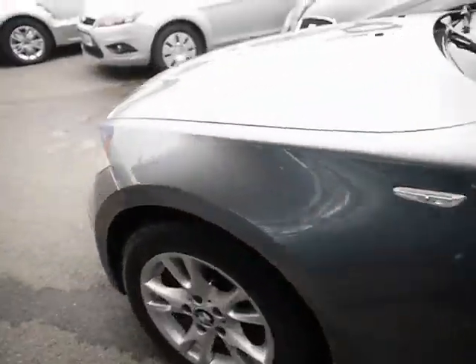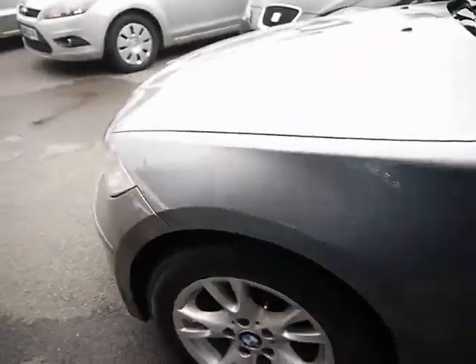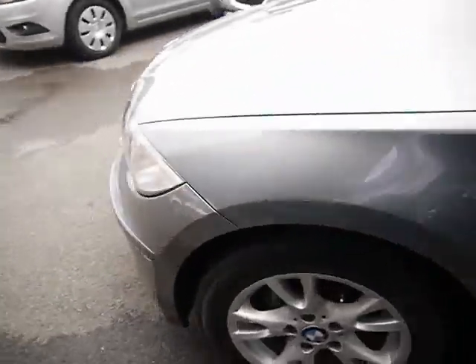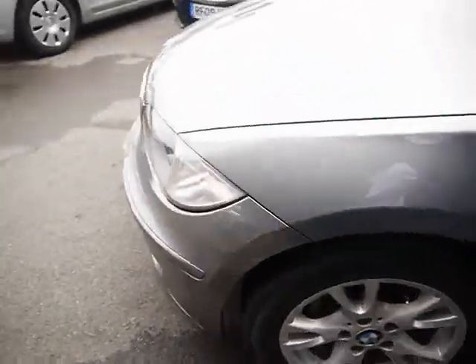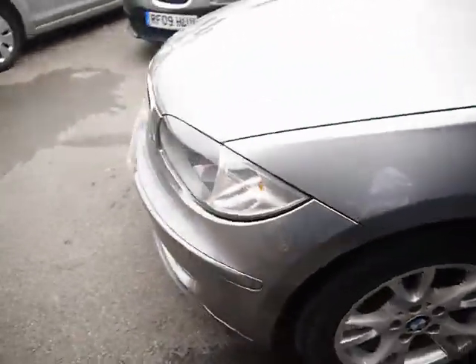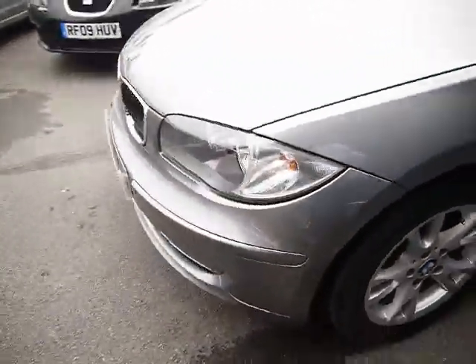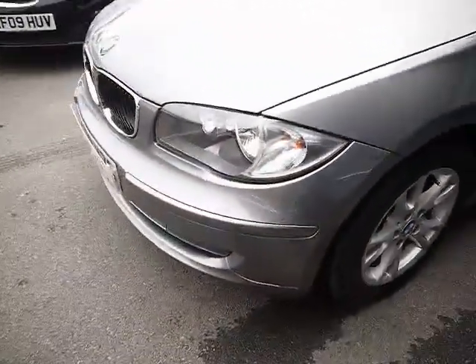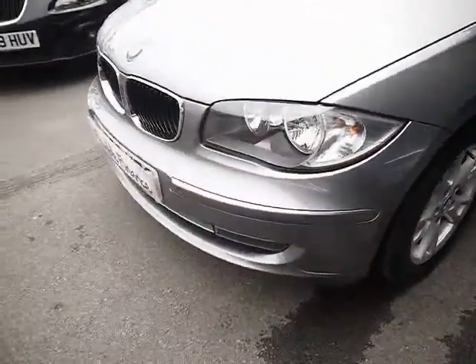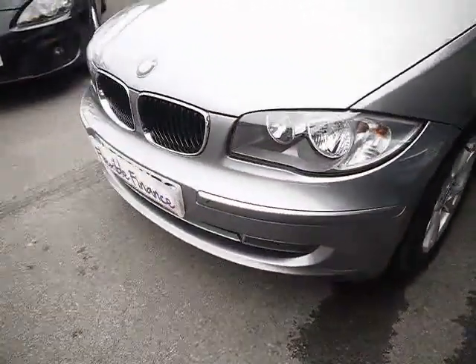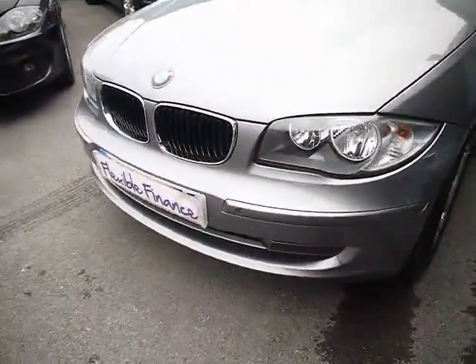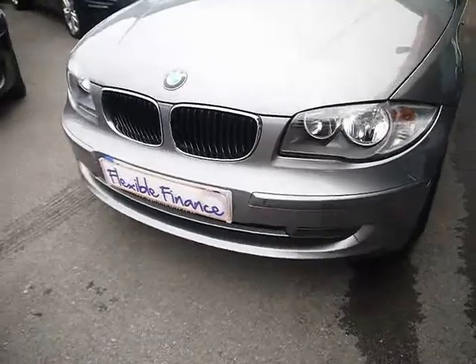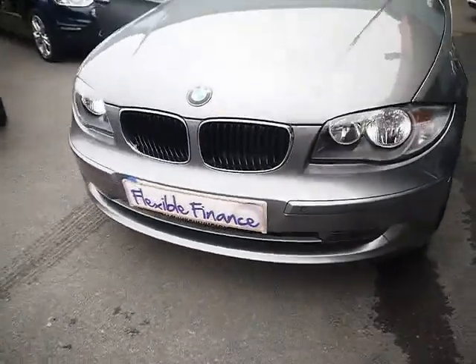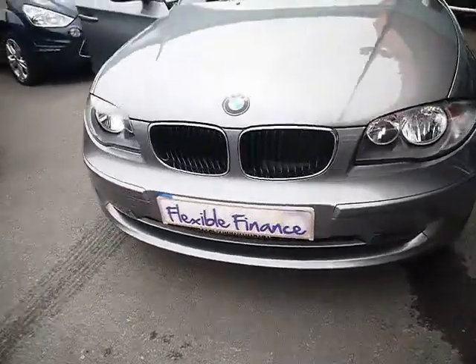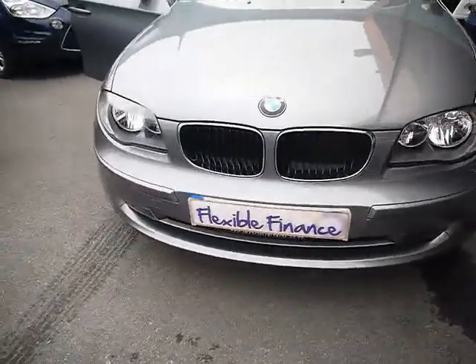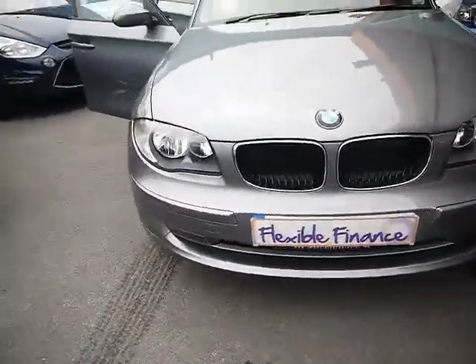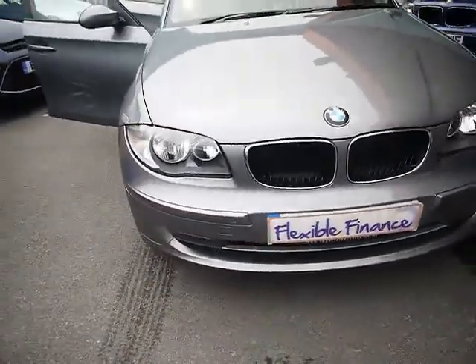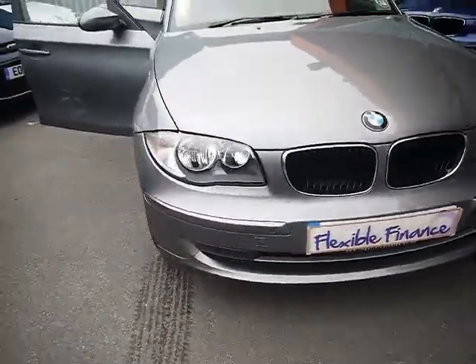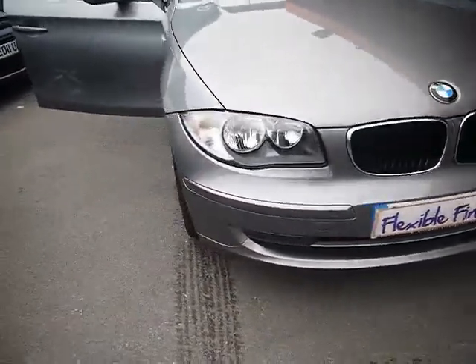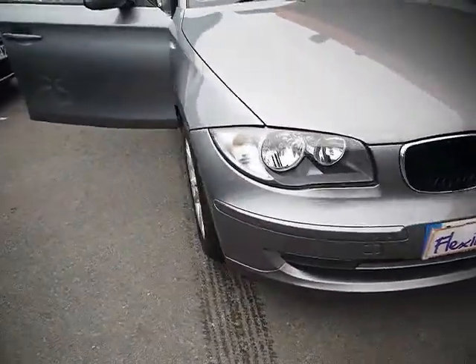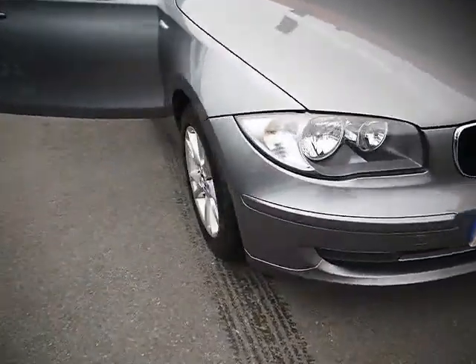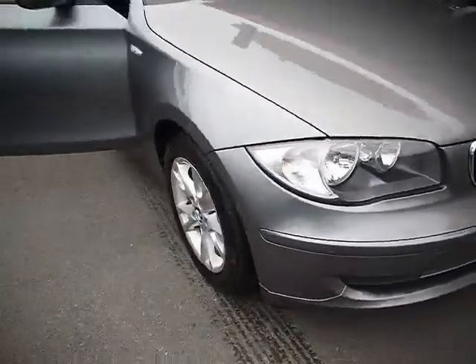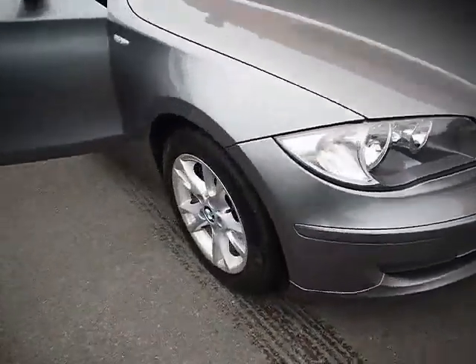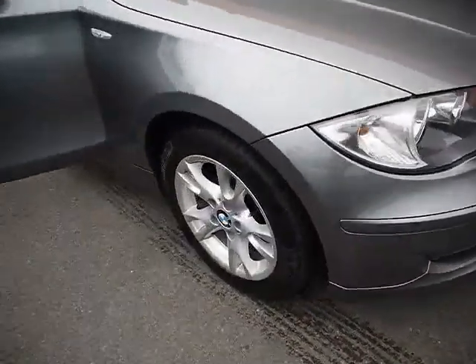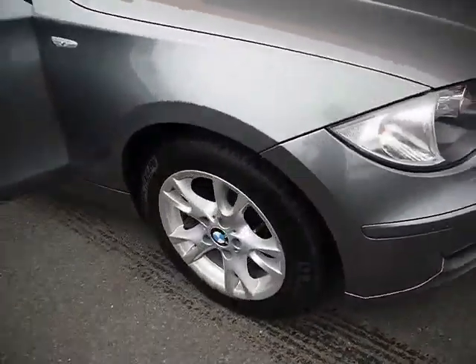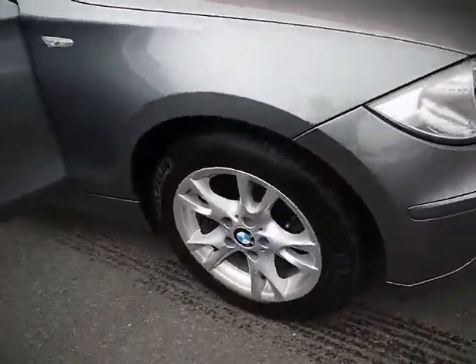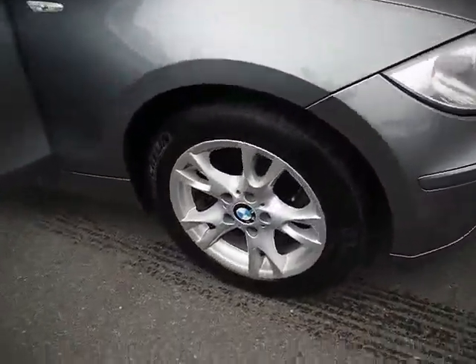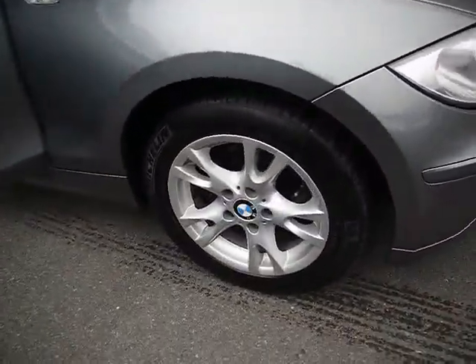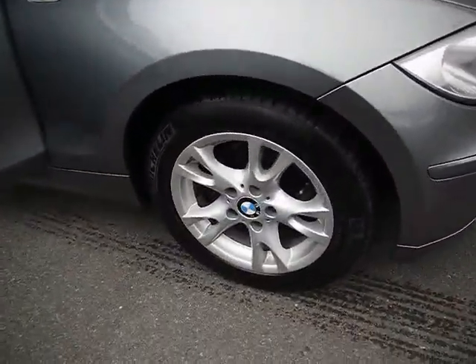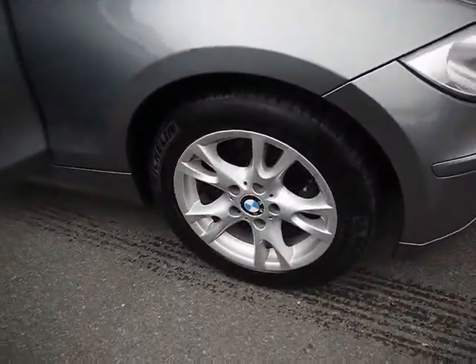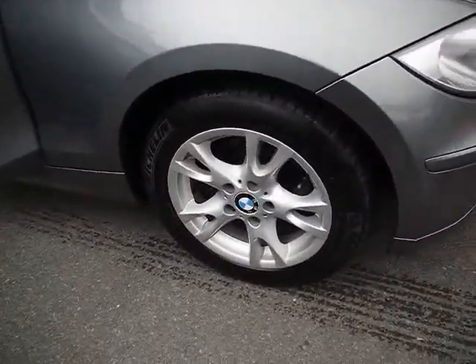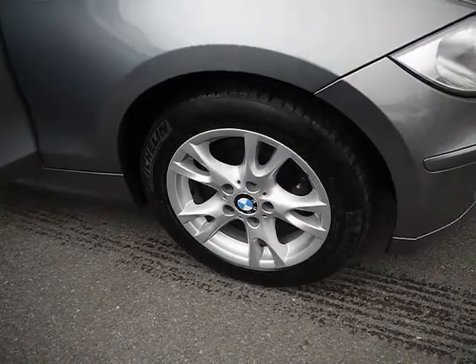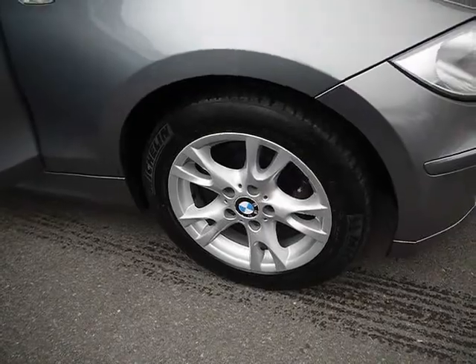We've also got front parking sensors and front fog lights. 16 inch alloys with no signs of them touching the kerb and no scuffs or marks.